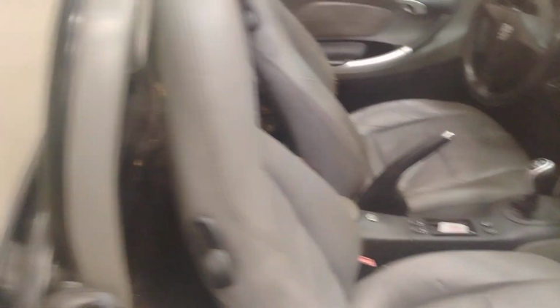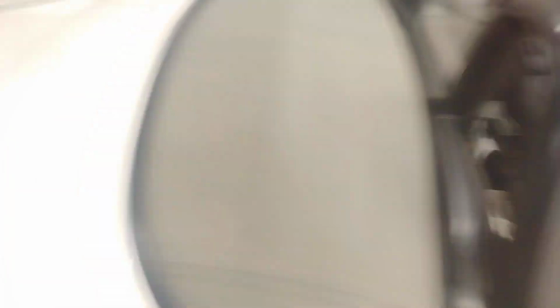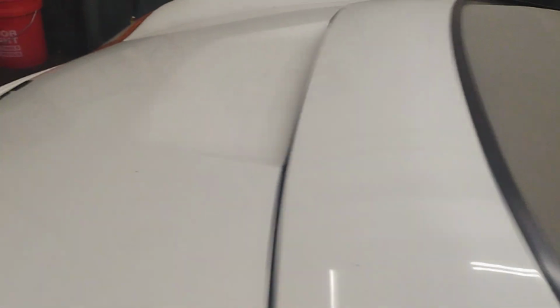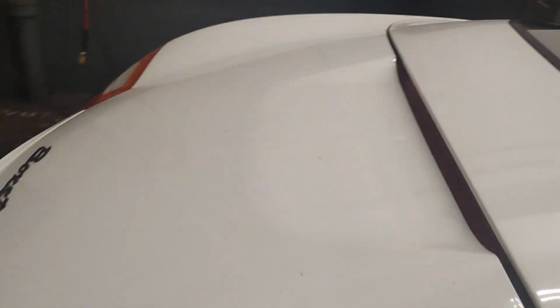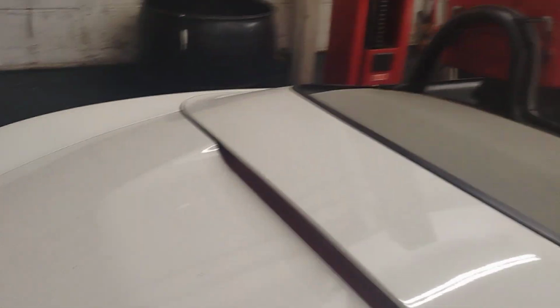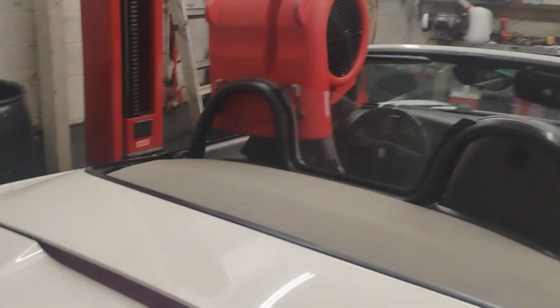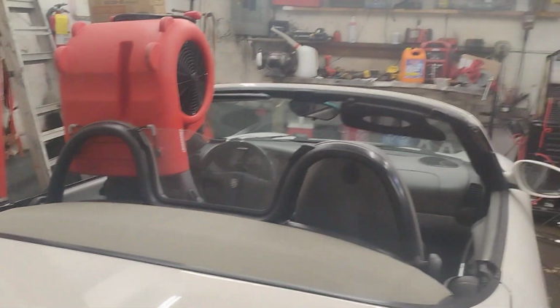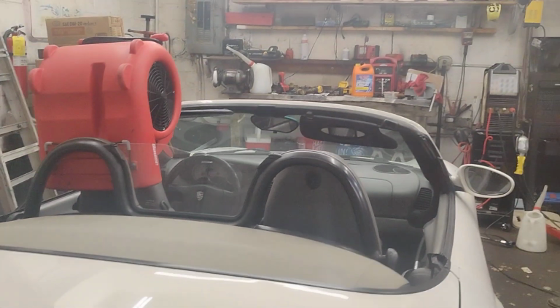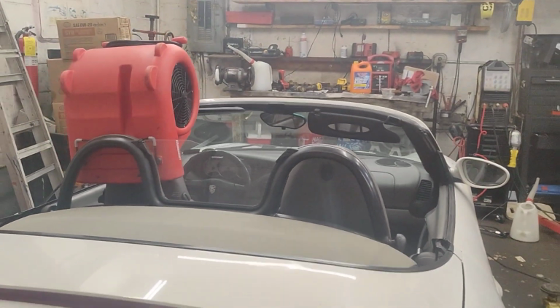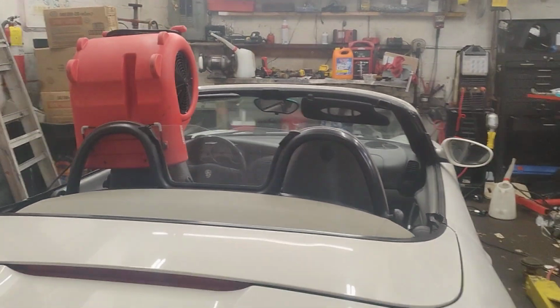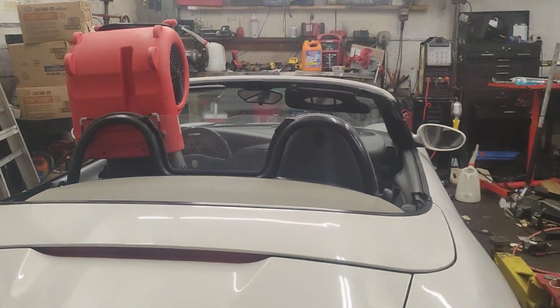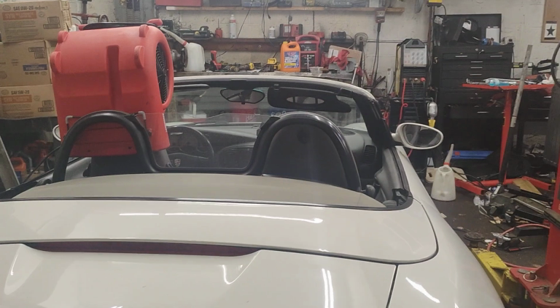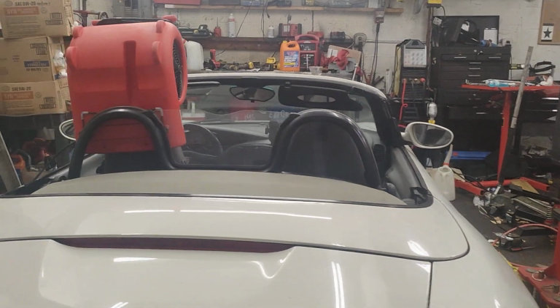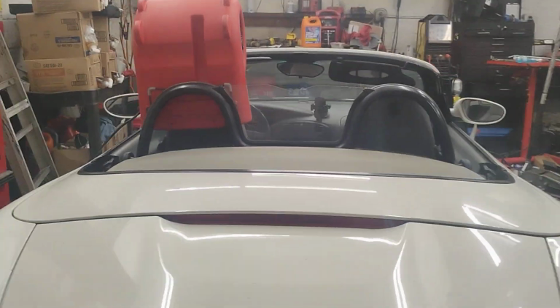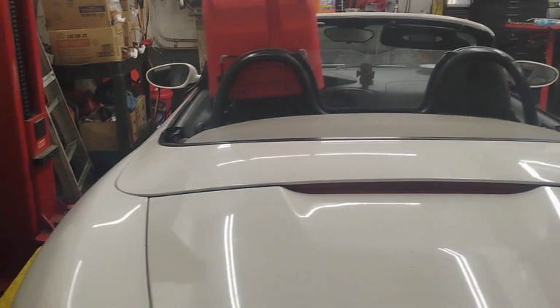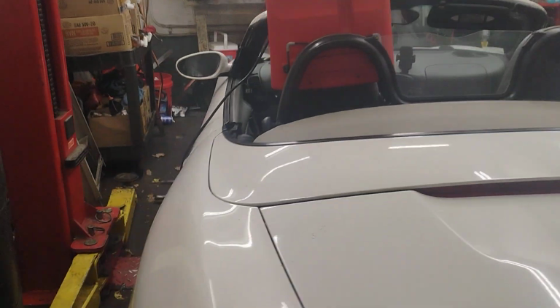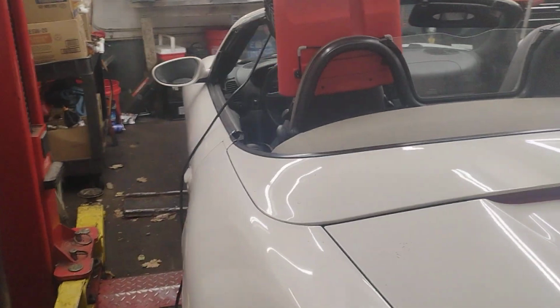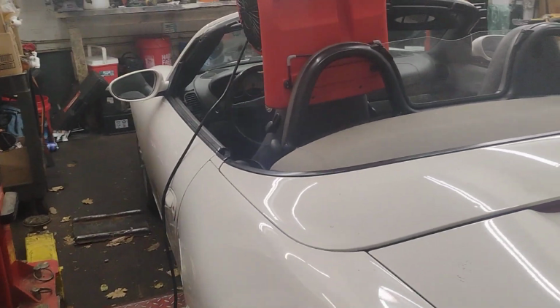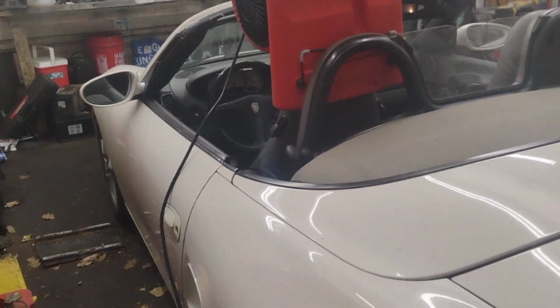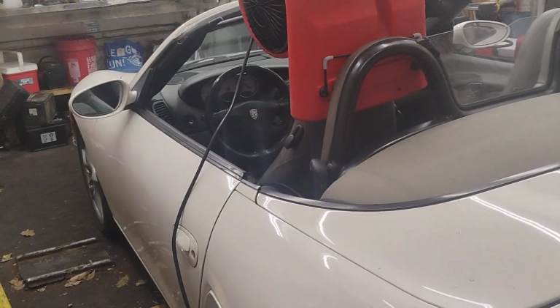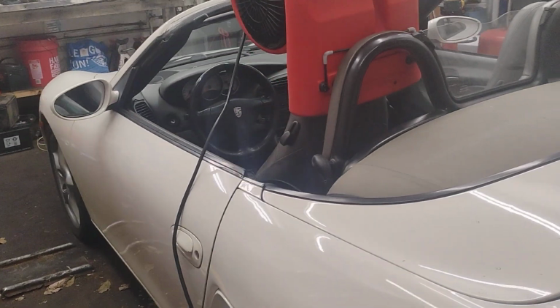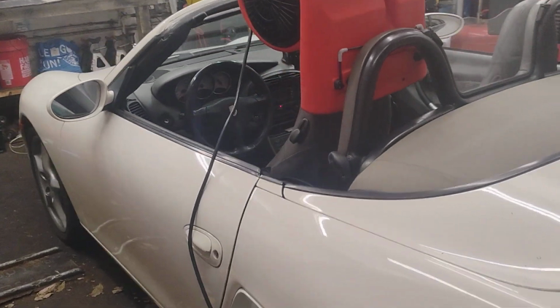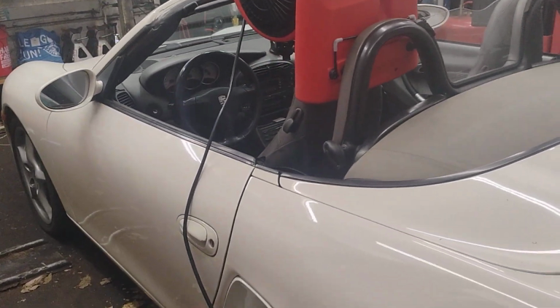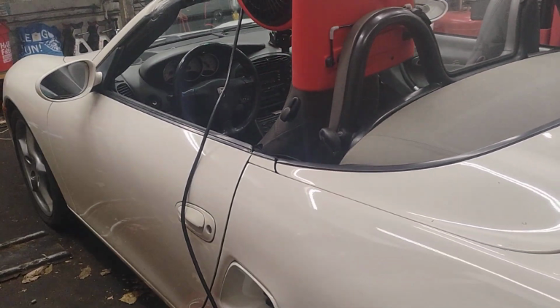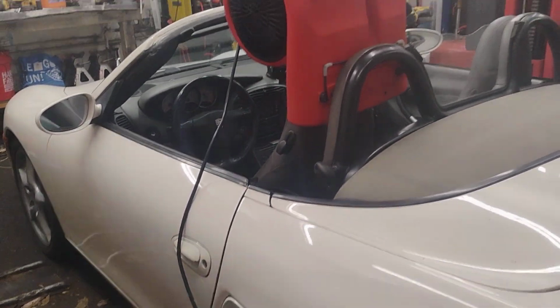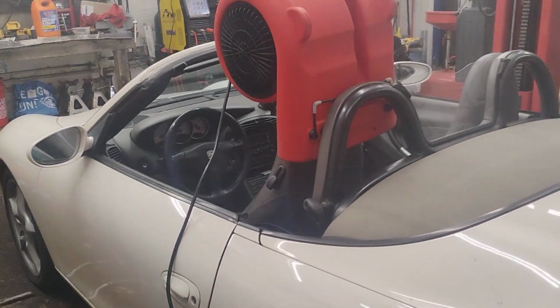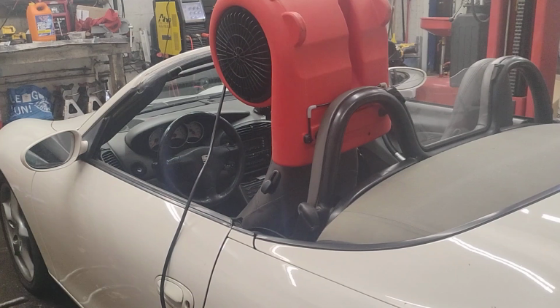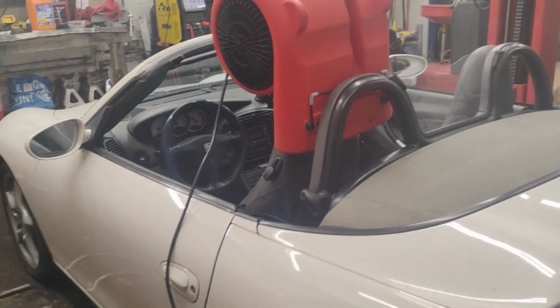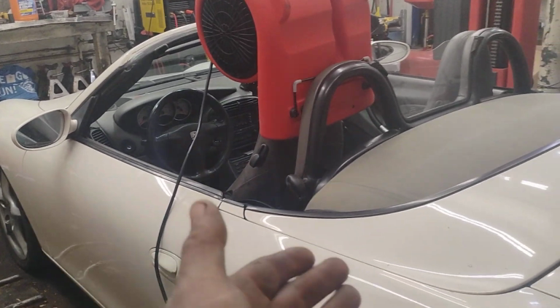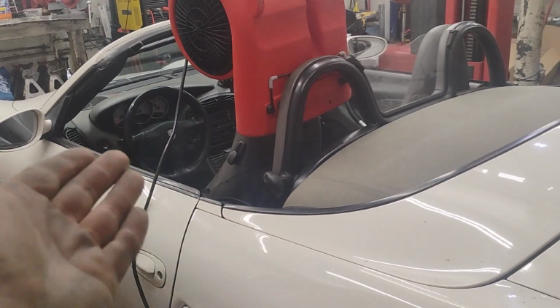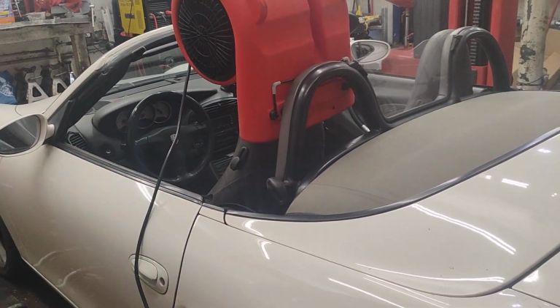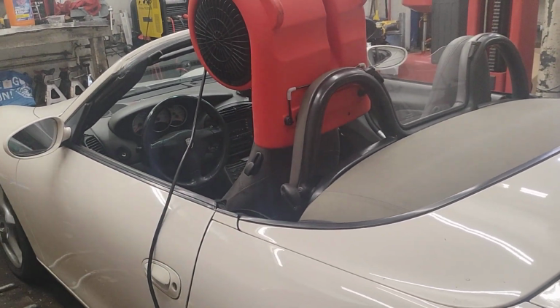Then this car should be dried out and I can put it away for storage for the winter. It's going into indoor storage, so we're not going to have any issues with water intrusion — but I won't be putting it away wet.